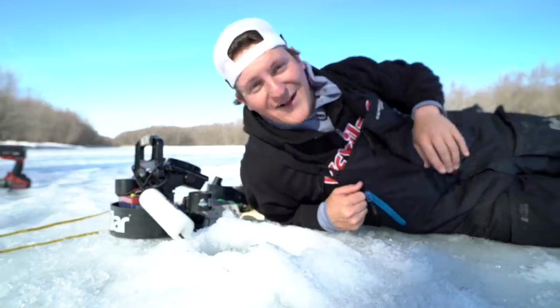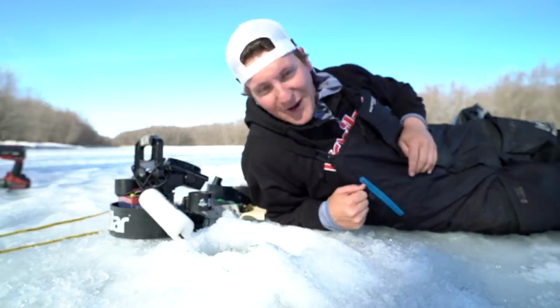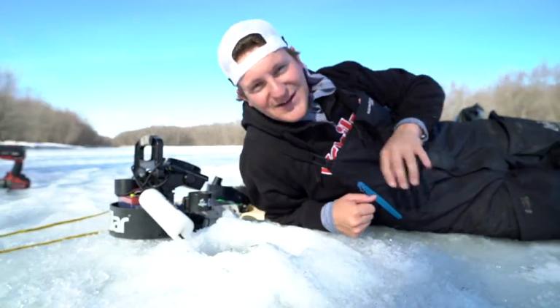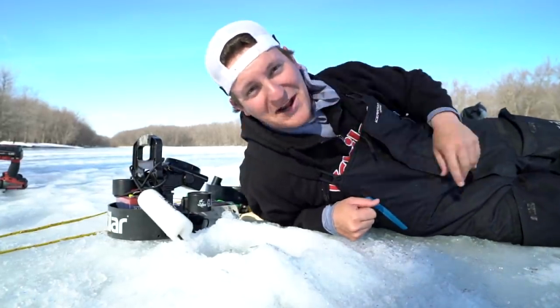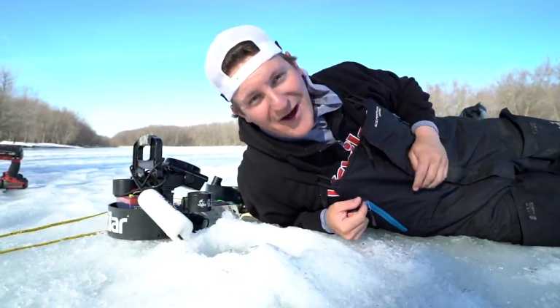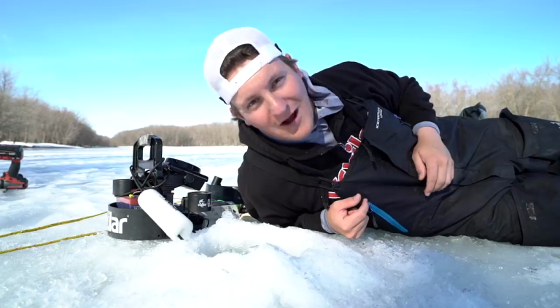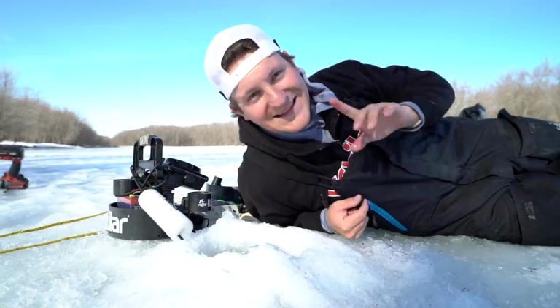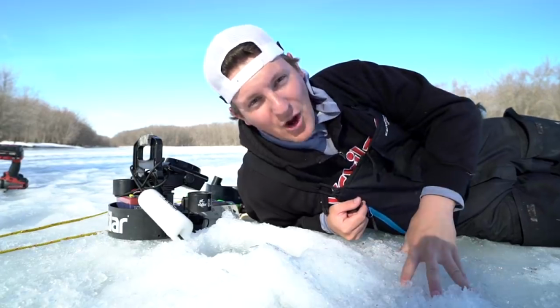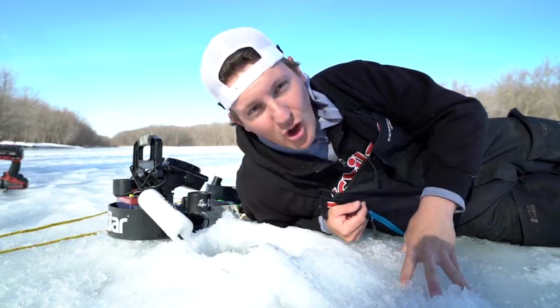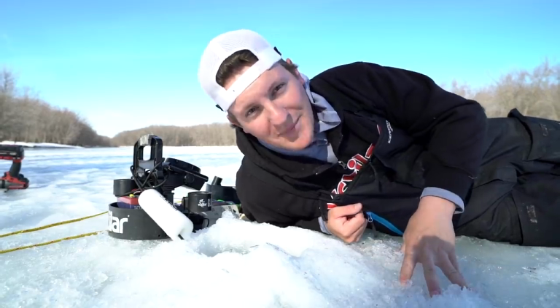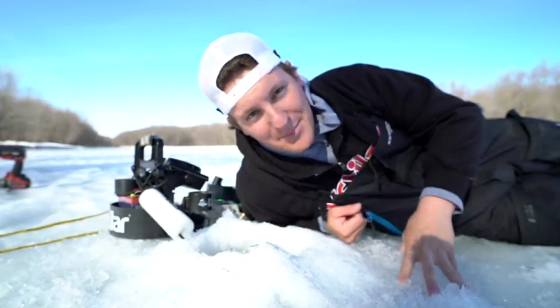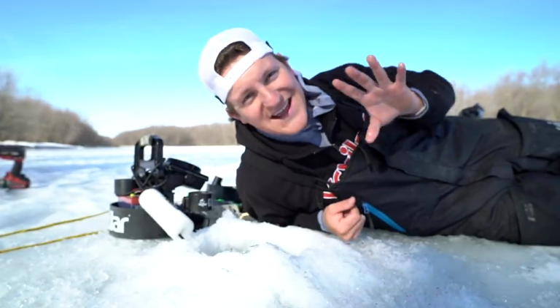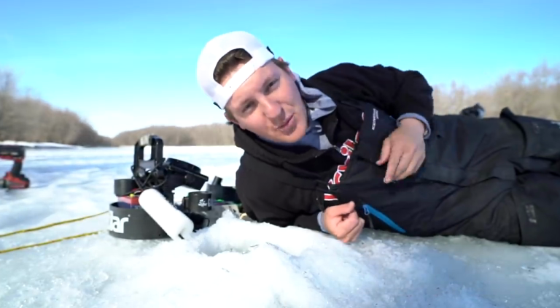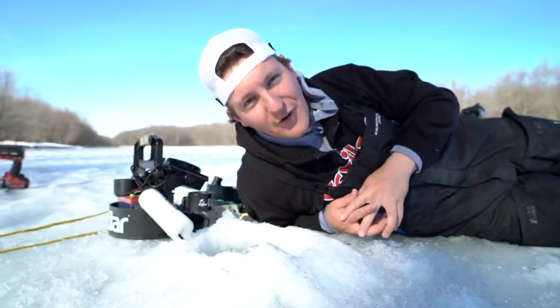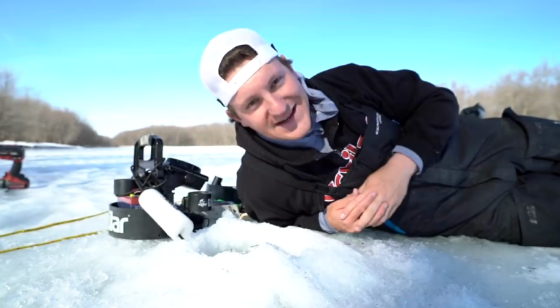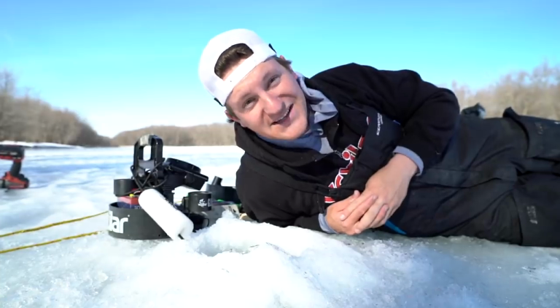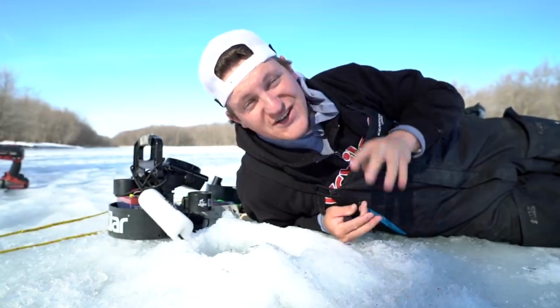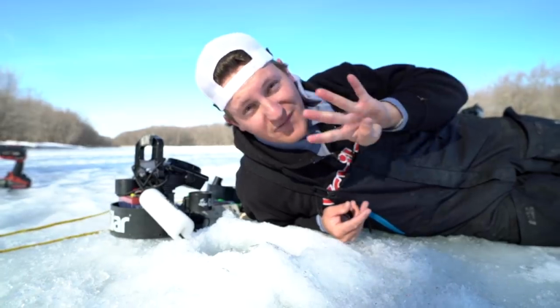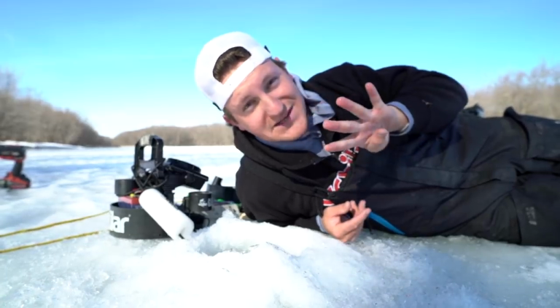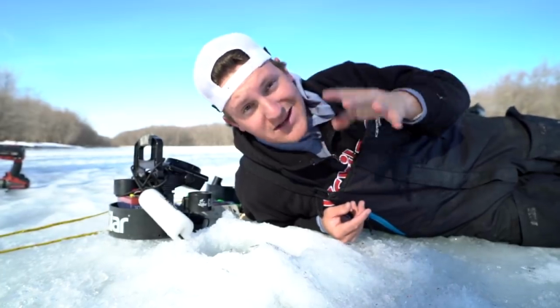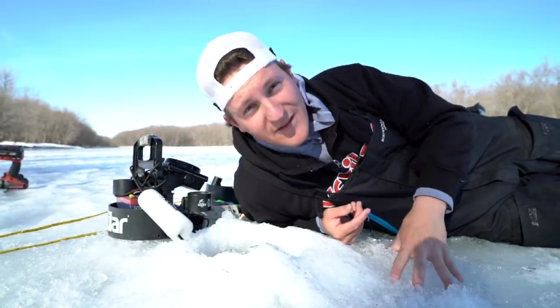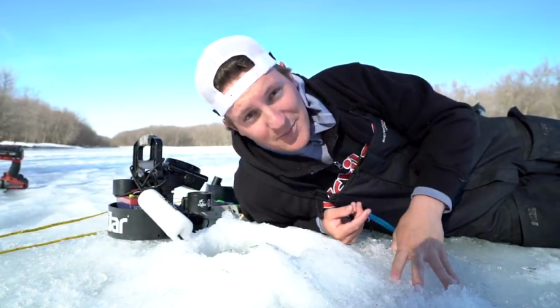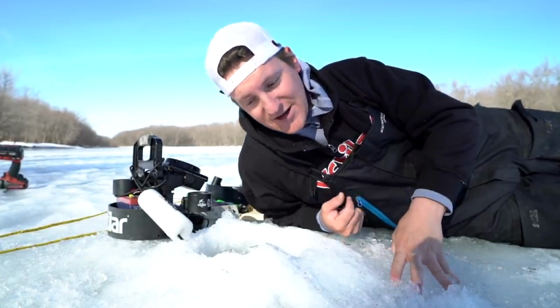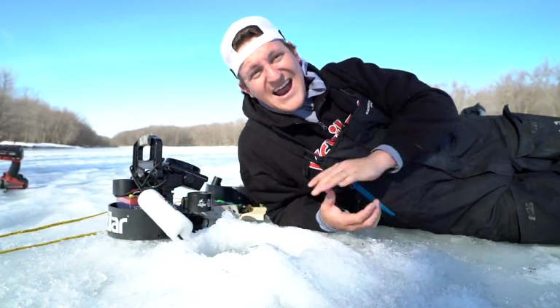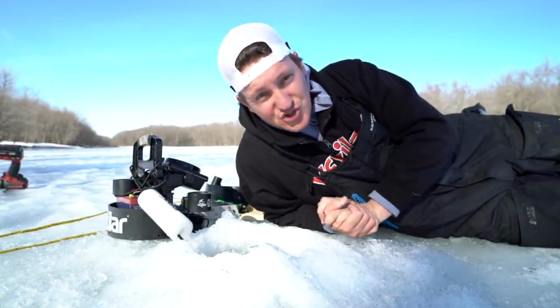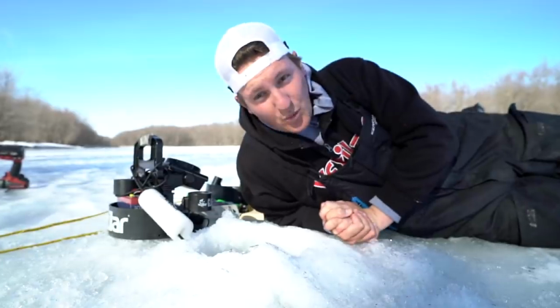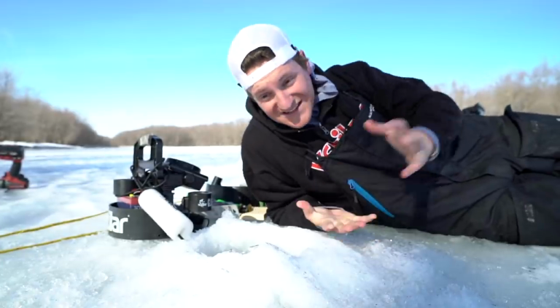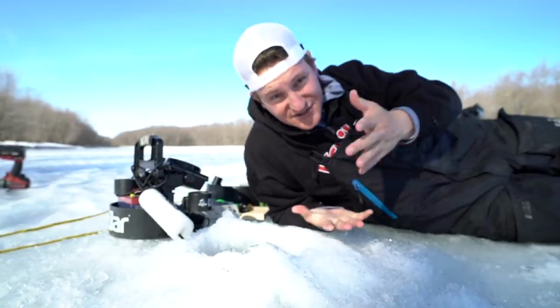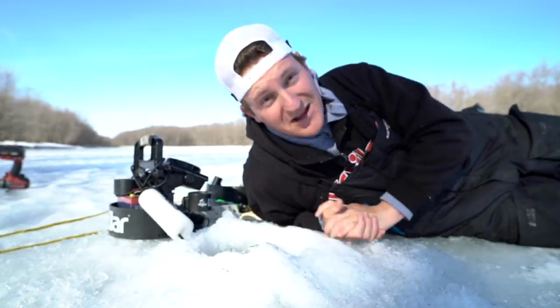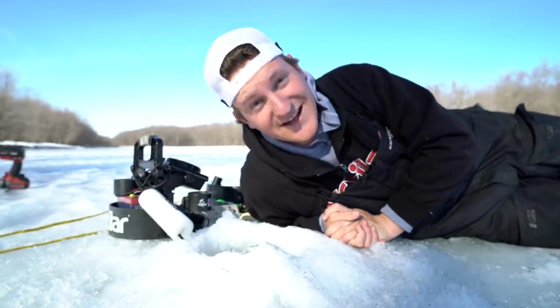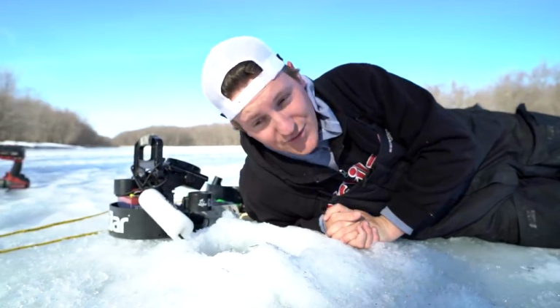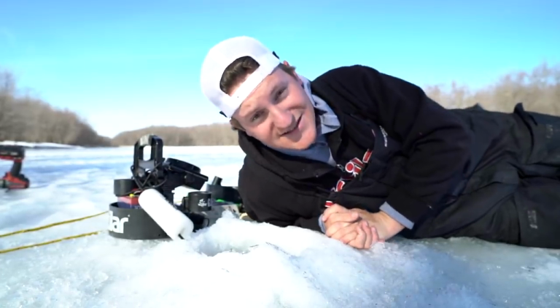Somebody call Al Gore because global warming is happening — today is February 1st and I'm ice fishing in 44-degree weather. I'm in the heart of the ice belt, Minnesota, and it's extremely warm. But that's good — that's good for pike fishing, and that's what we're doing today.